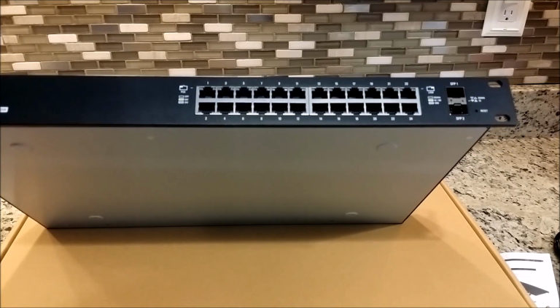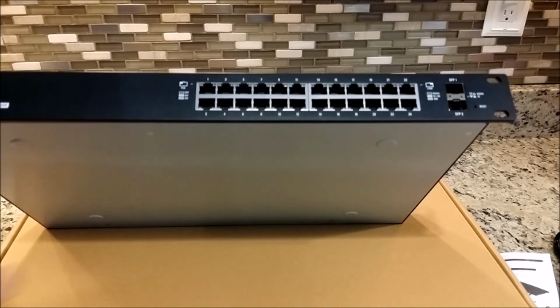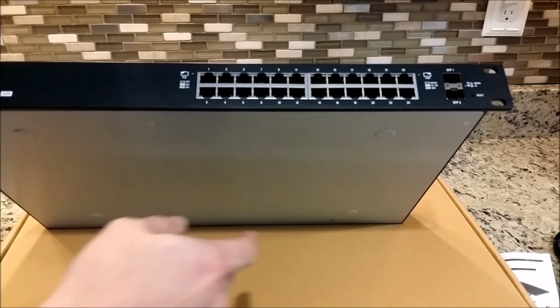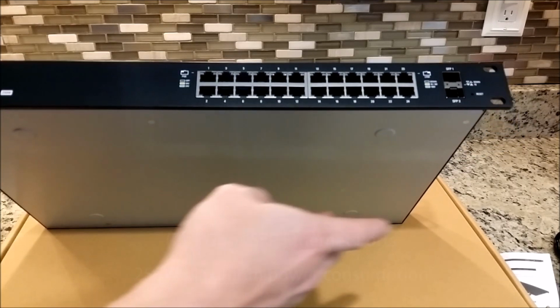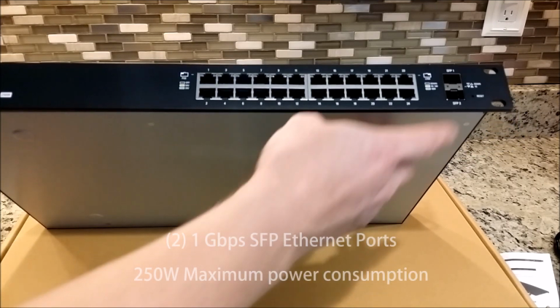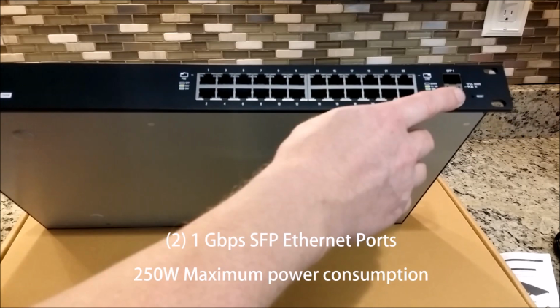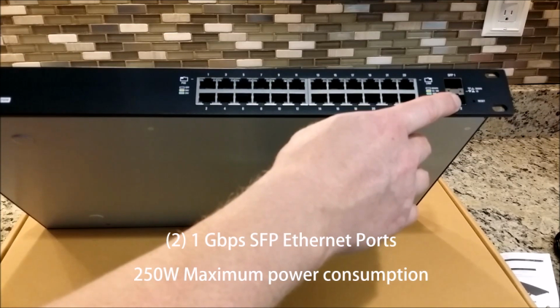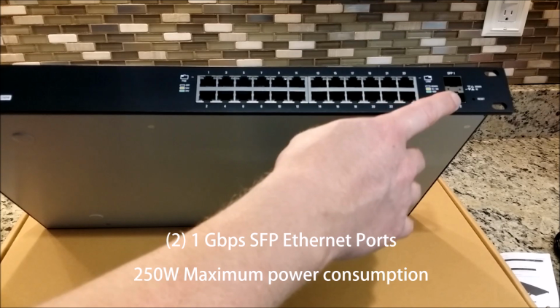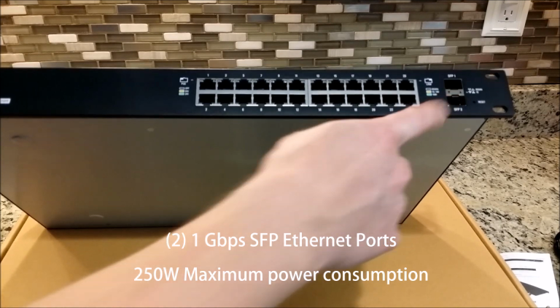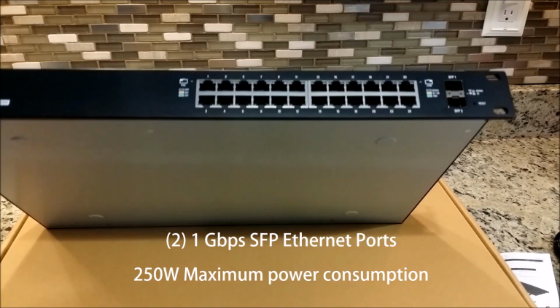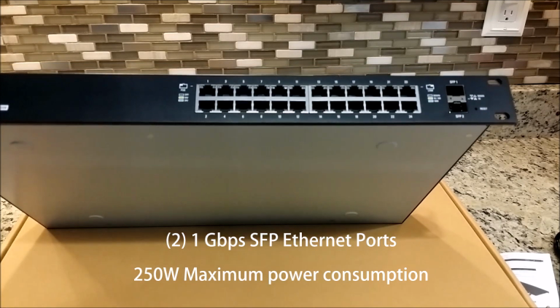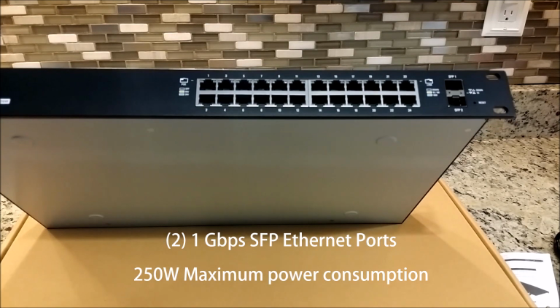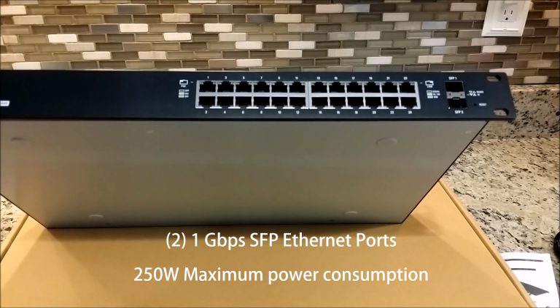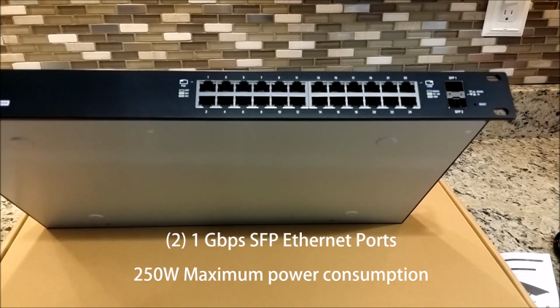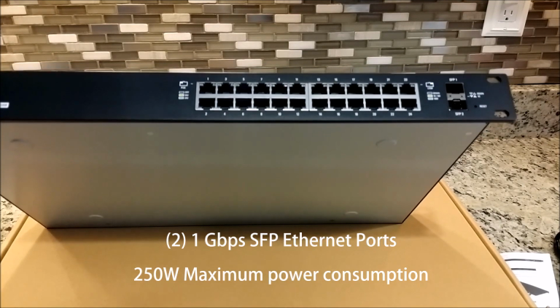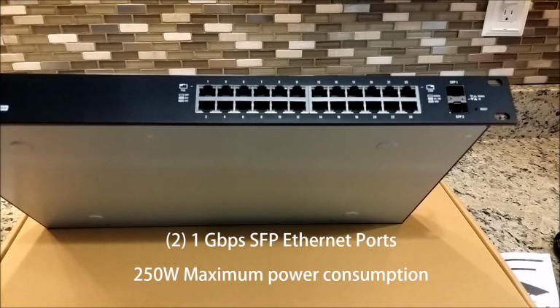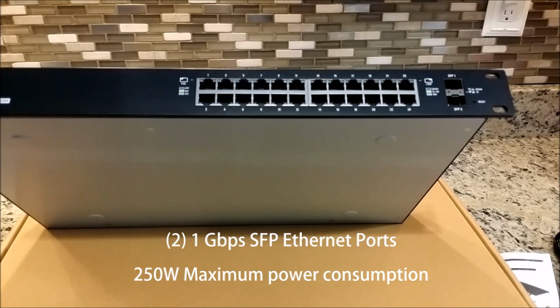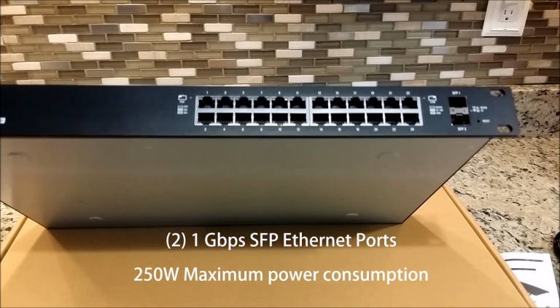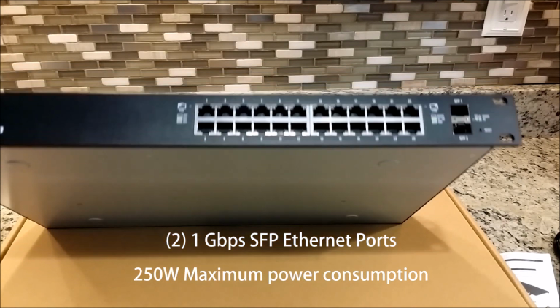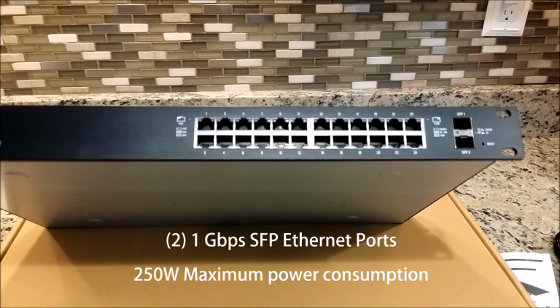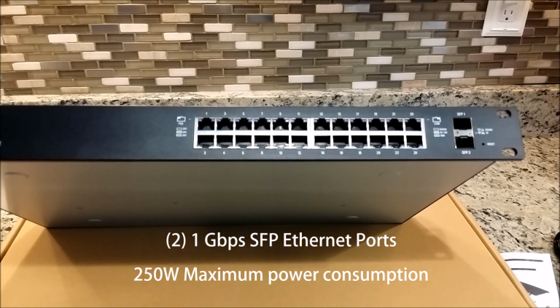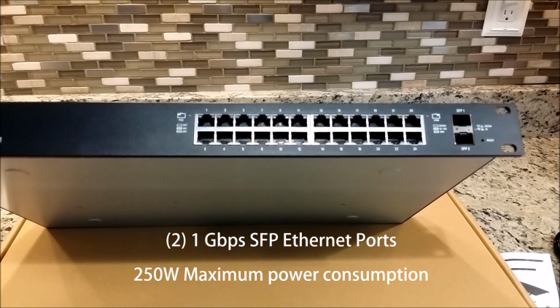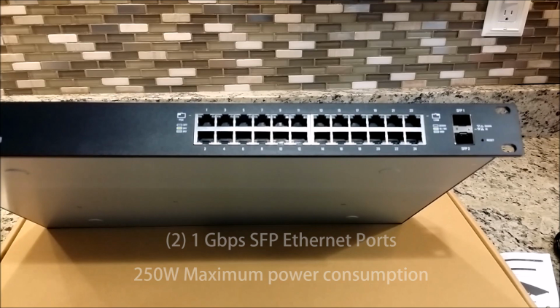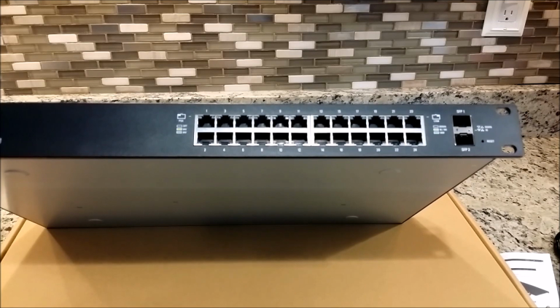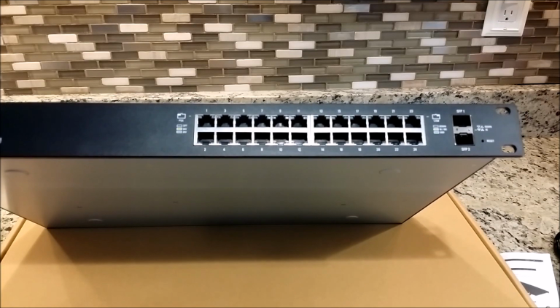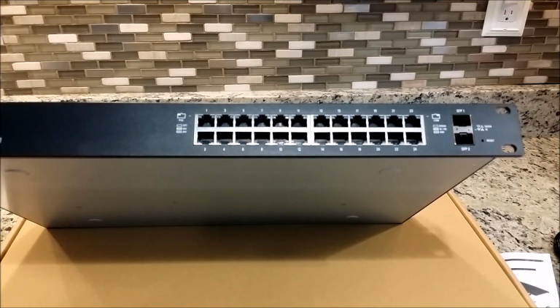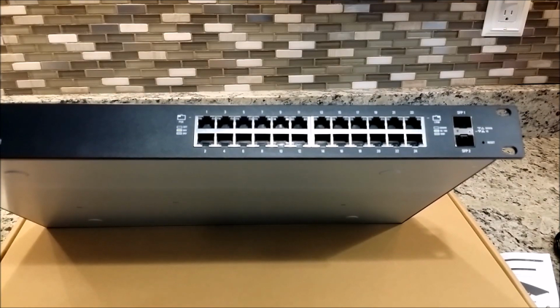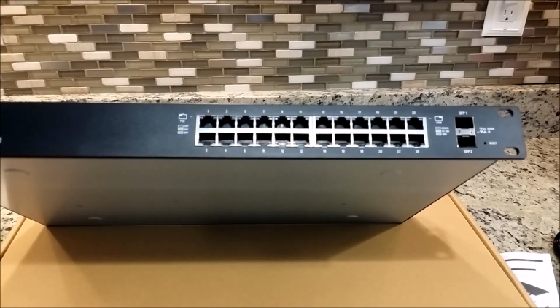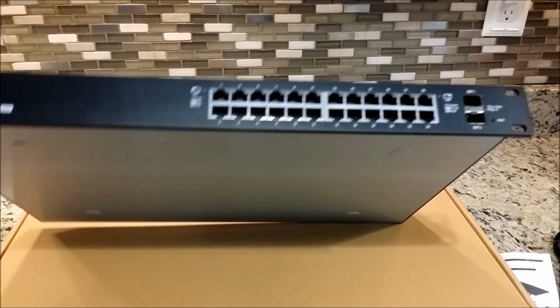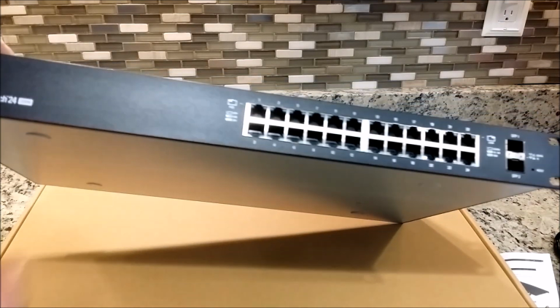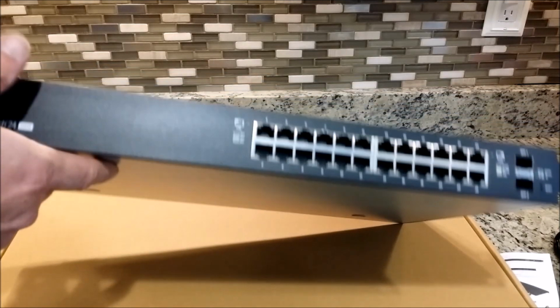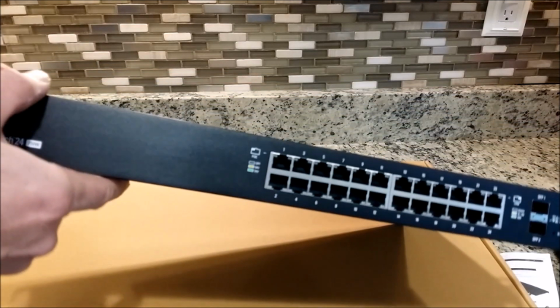It's got two 1G SFP ports. It's a 250 watt power supply, and it is 1U rack mountable.